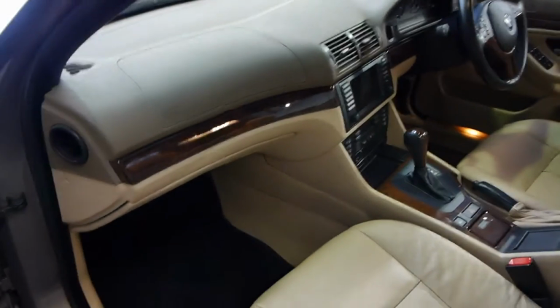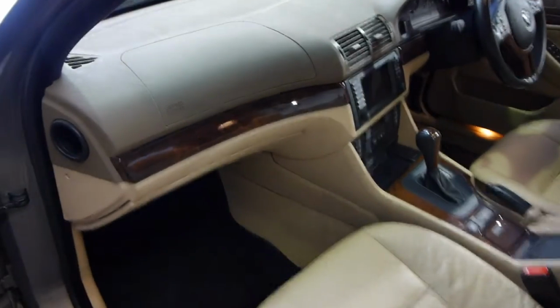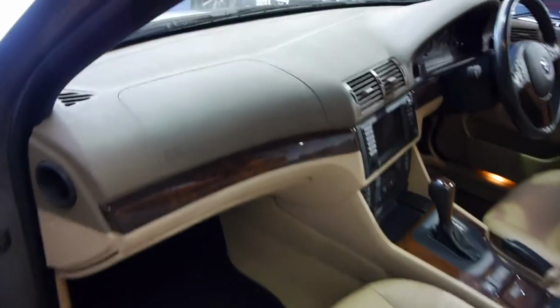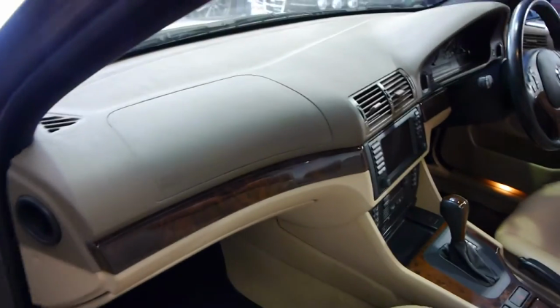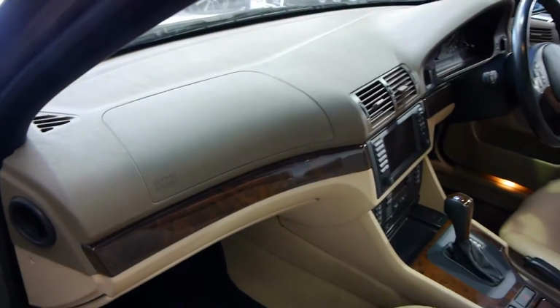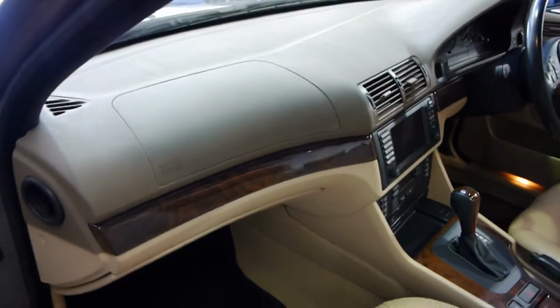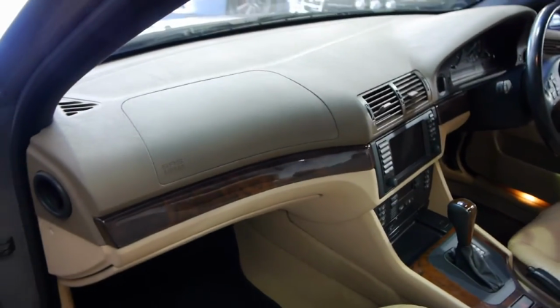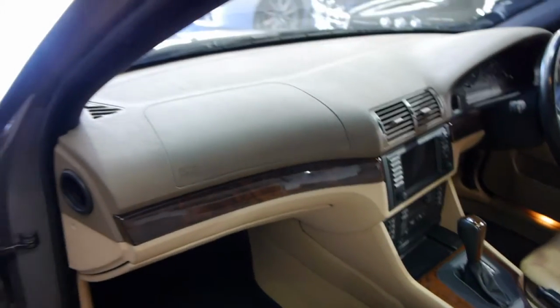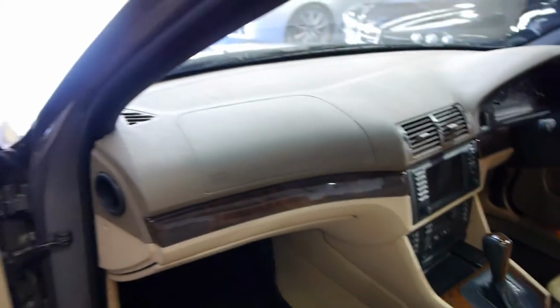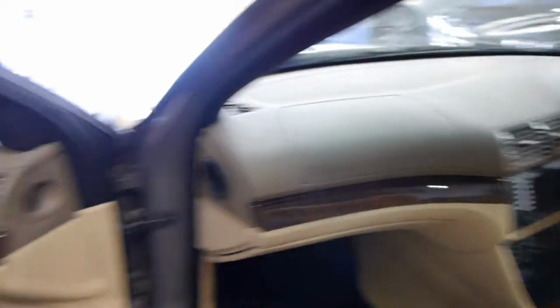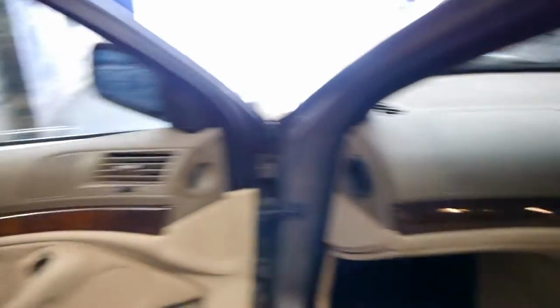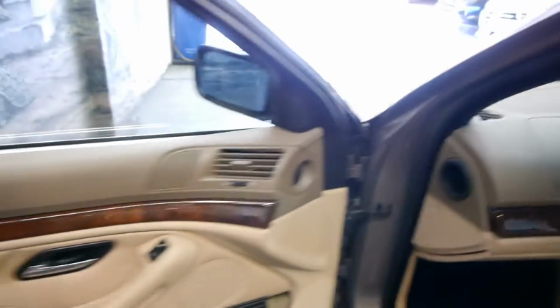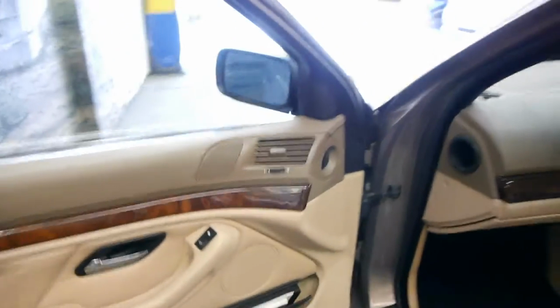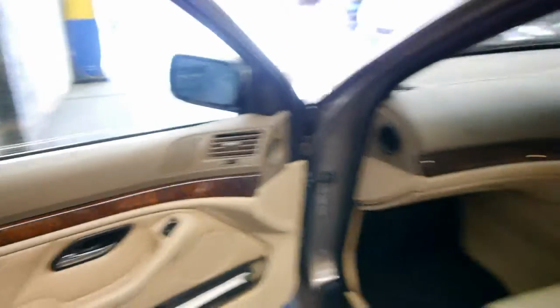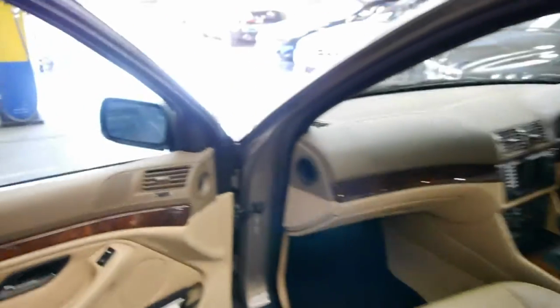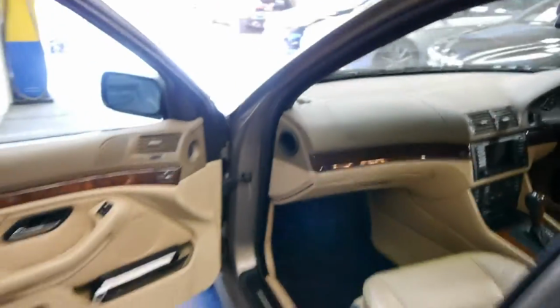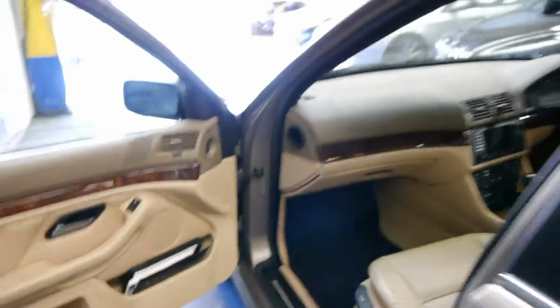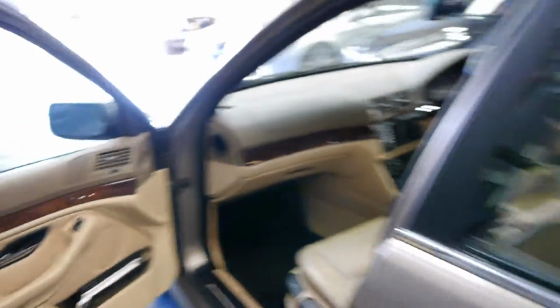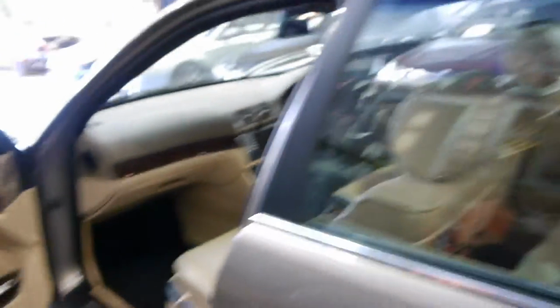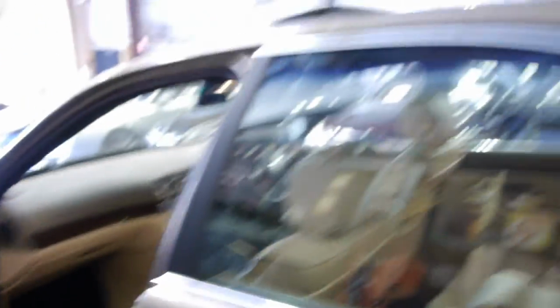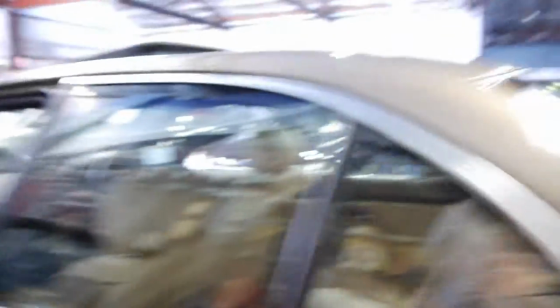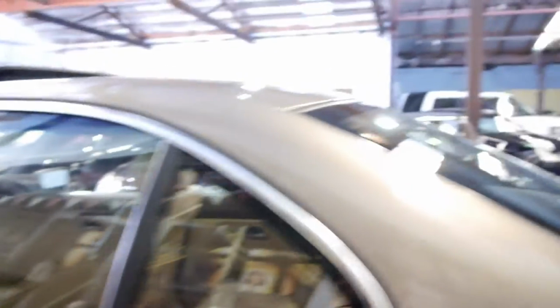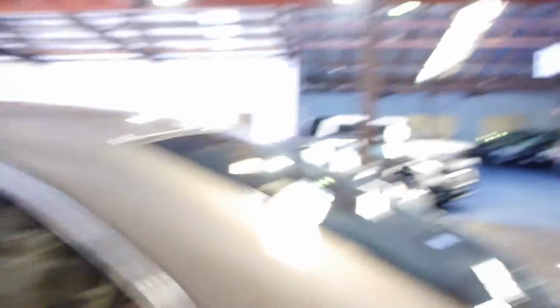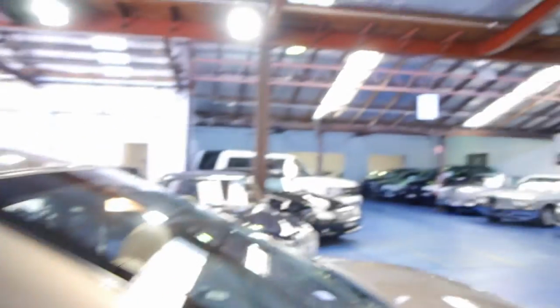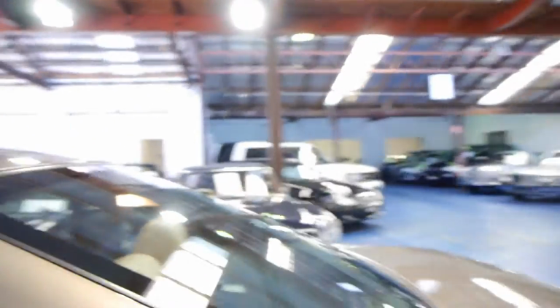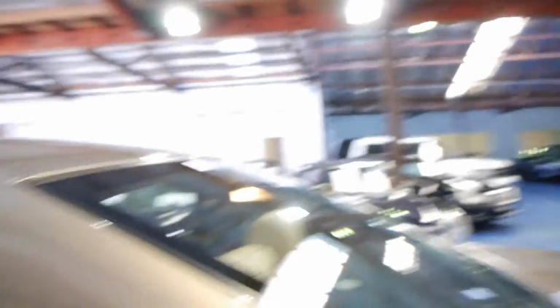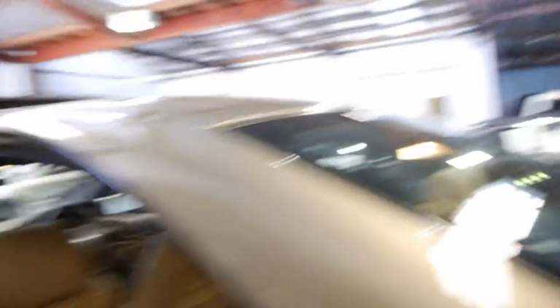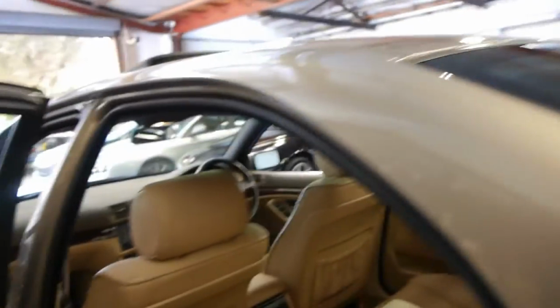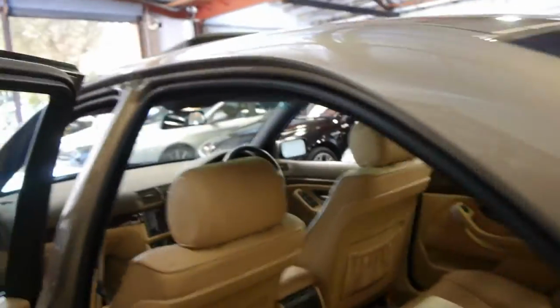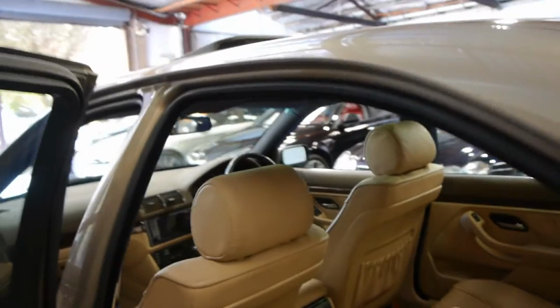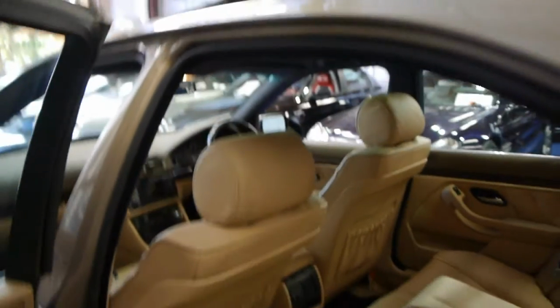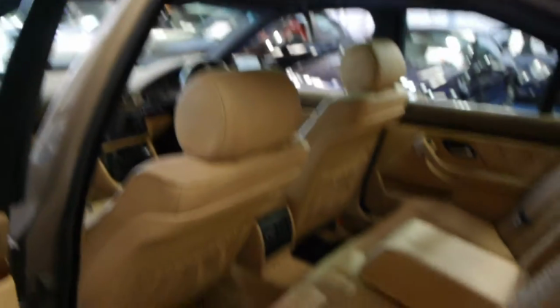The cream leather with the brown wood grain looks absolutely fantastic. The car has eight airbags at least - so that's driver's, passenger's, doors everywhere, even the curtains.